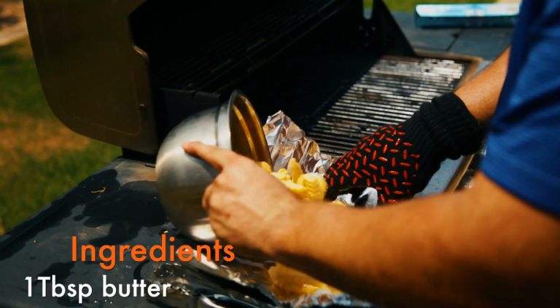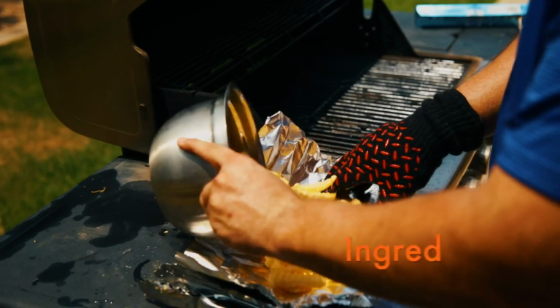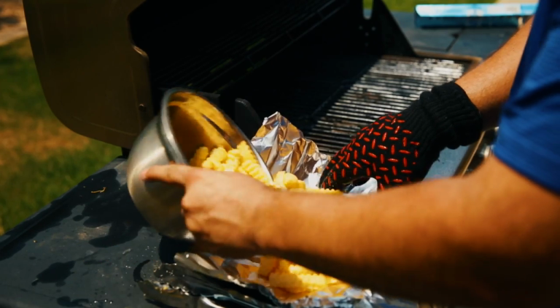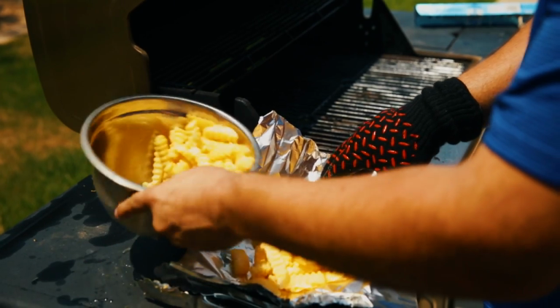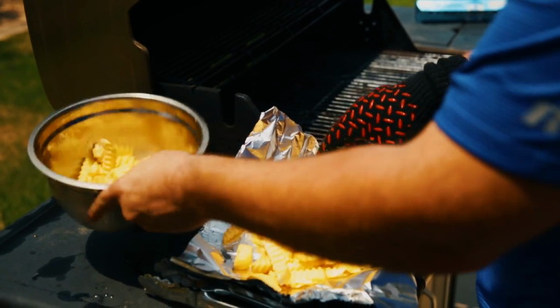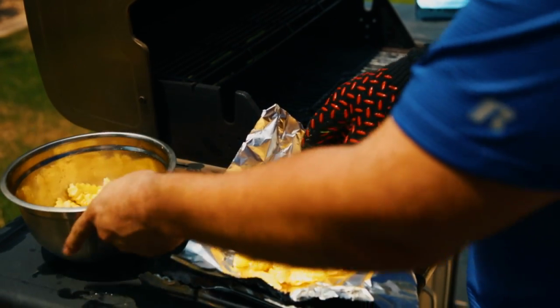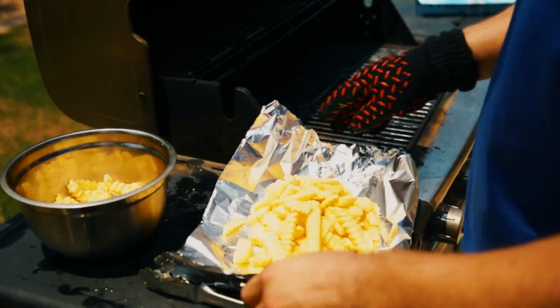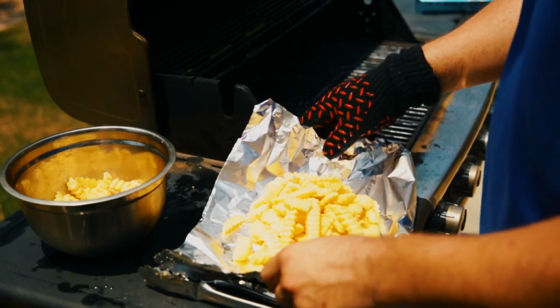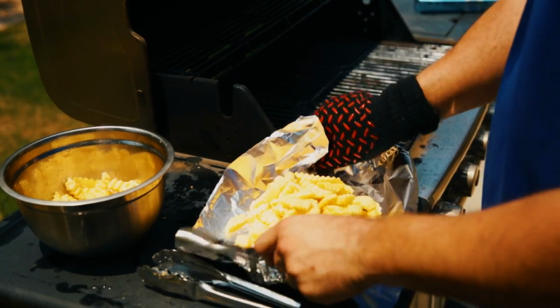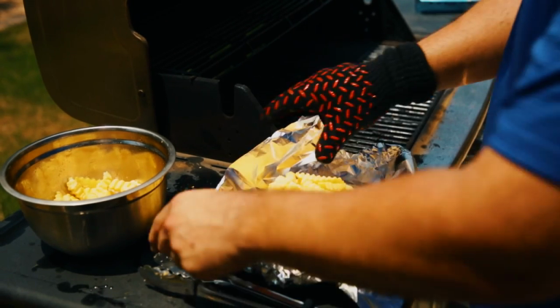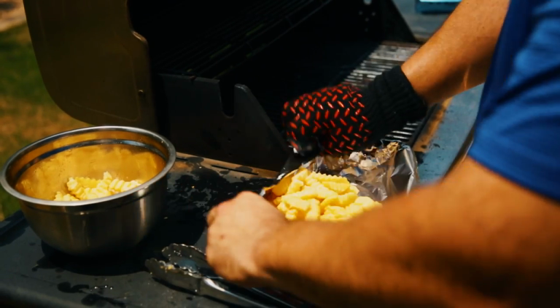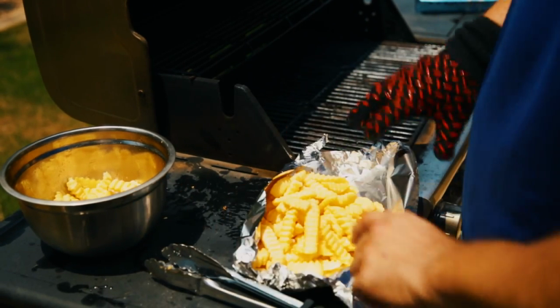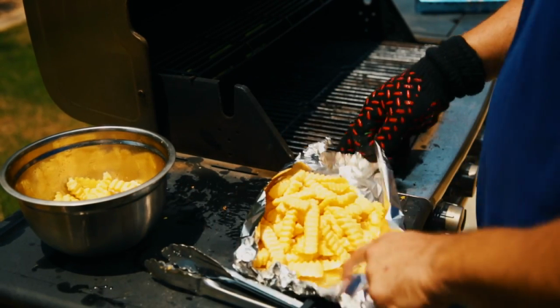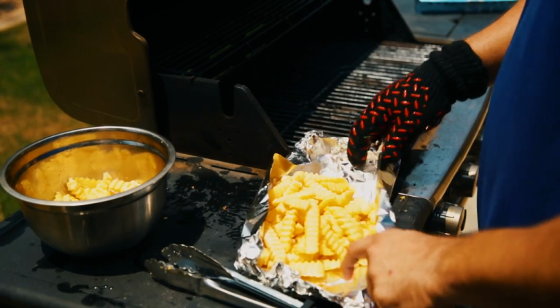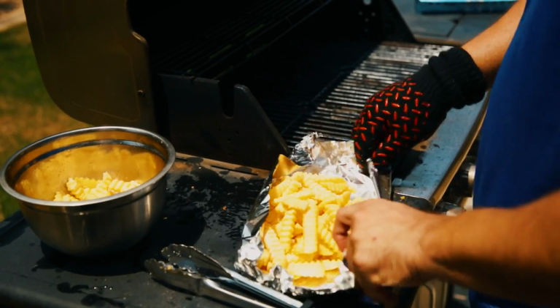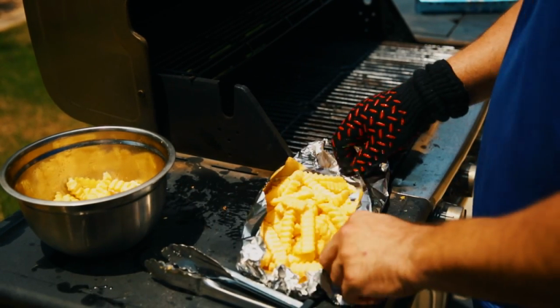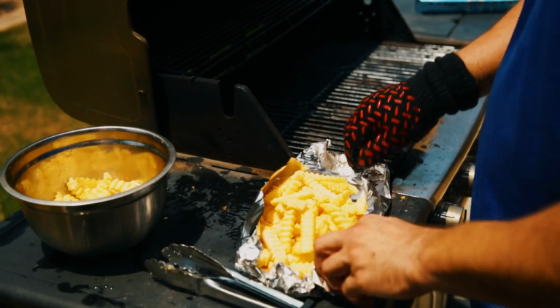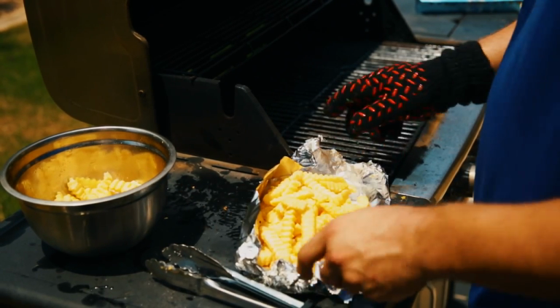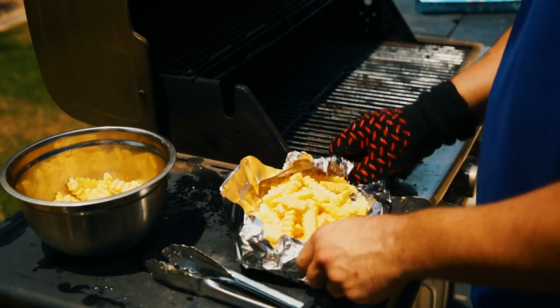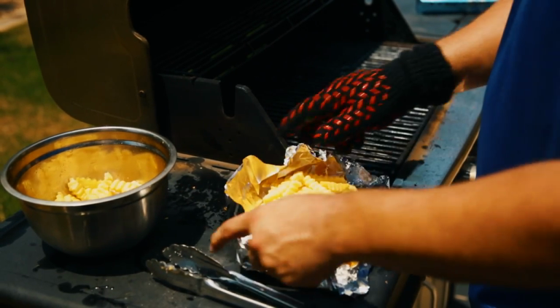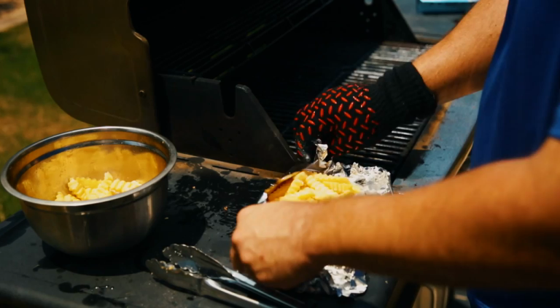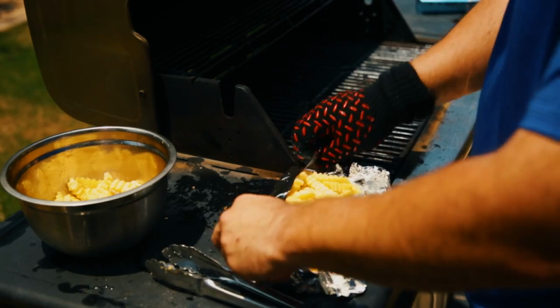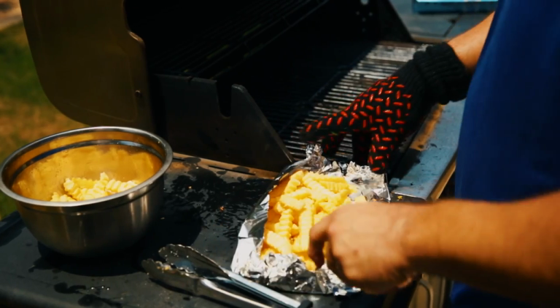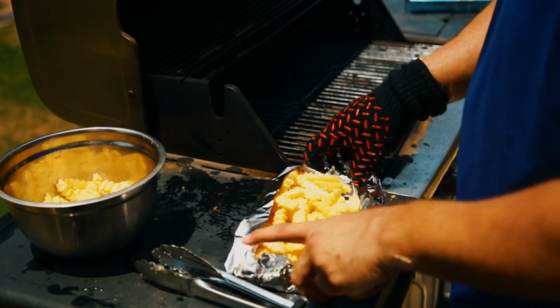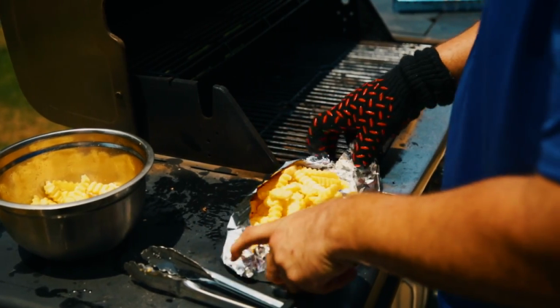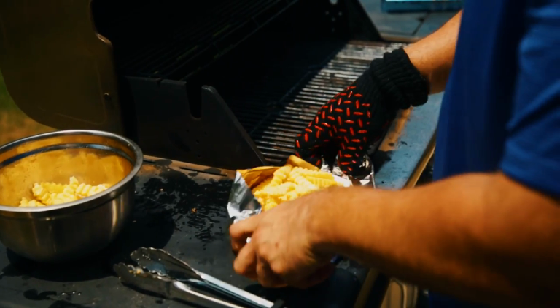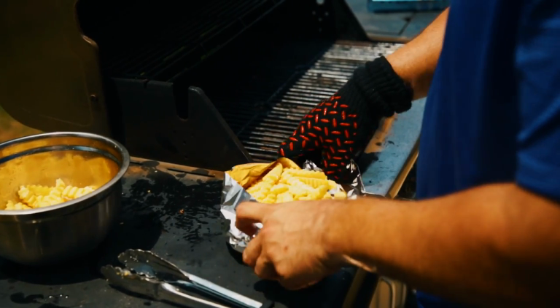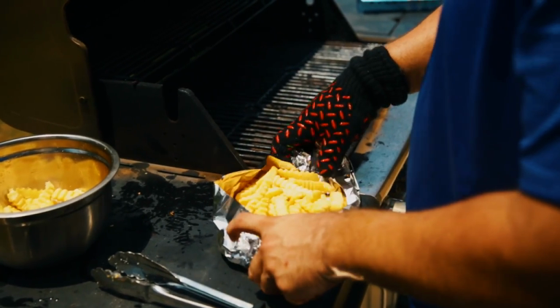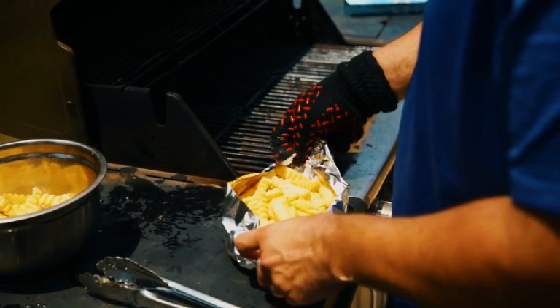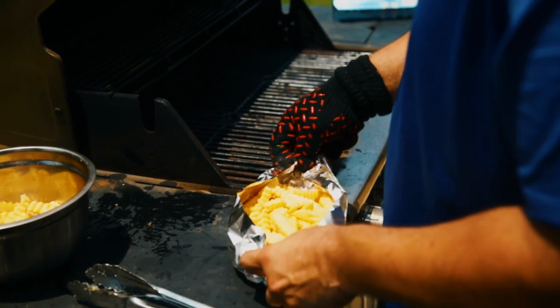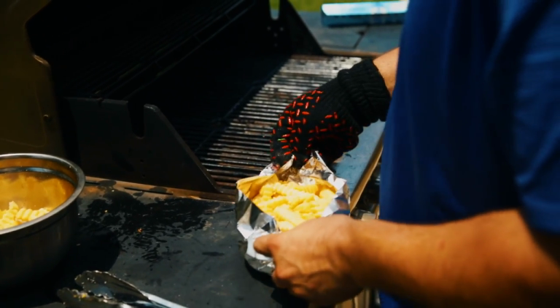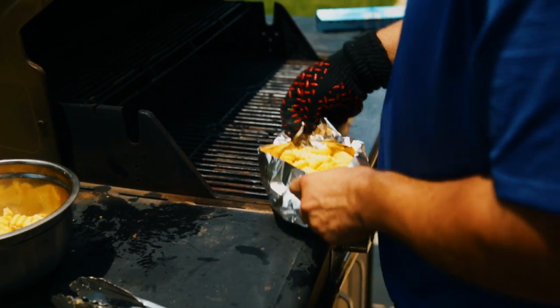Pour half the fries in a single layer on aluminum foil approximately 12 inches long. Fold the aluminum foil loosely around the fries, creating a foil boat with a large hole at the top to allow steam to escape.